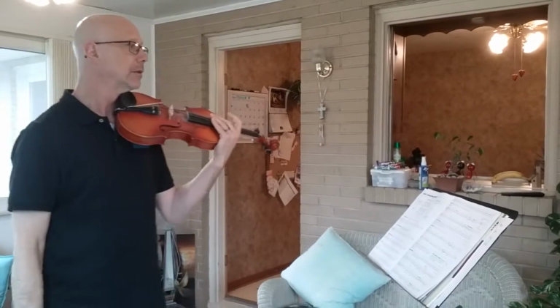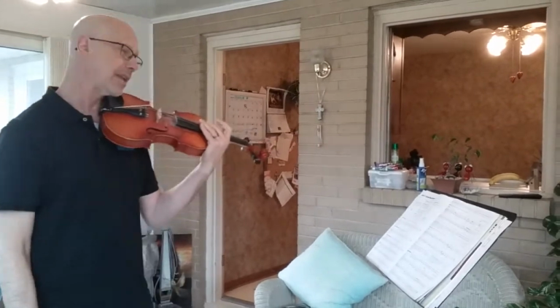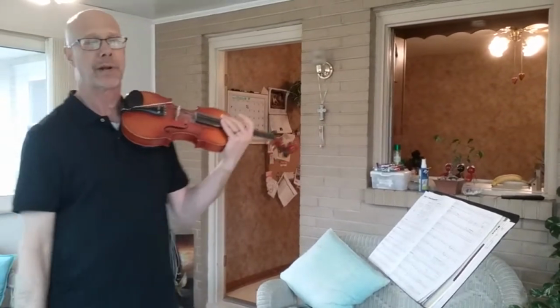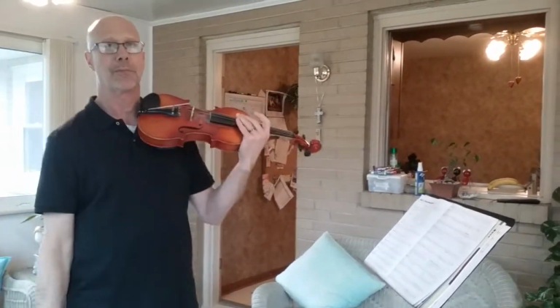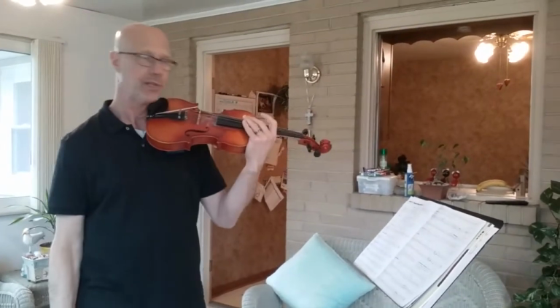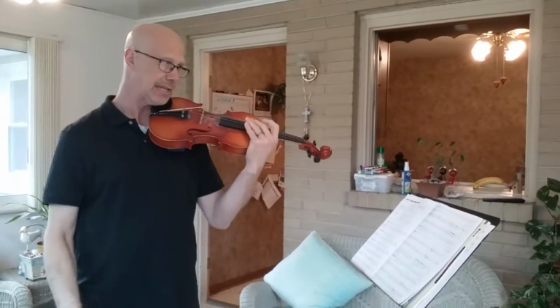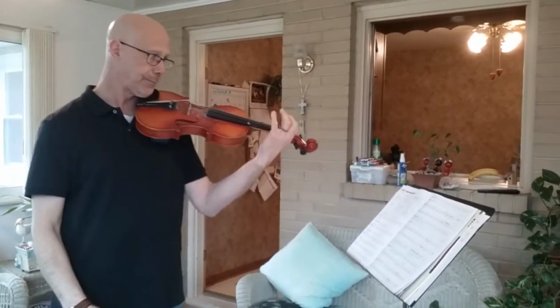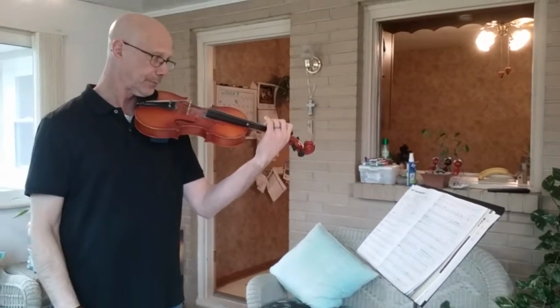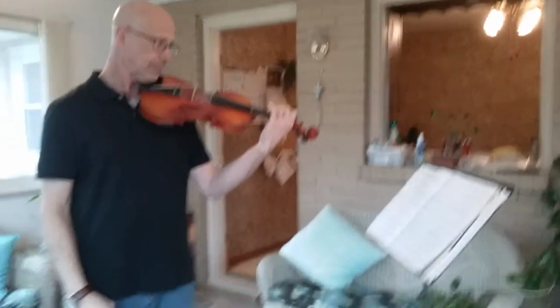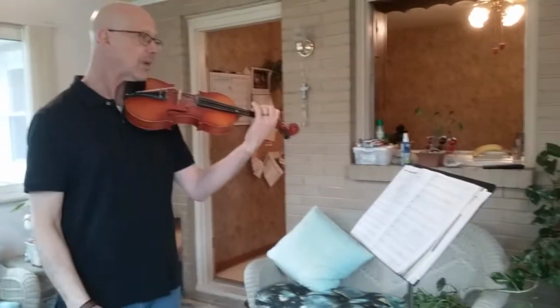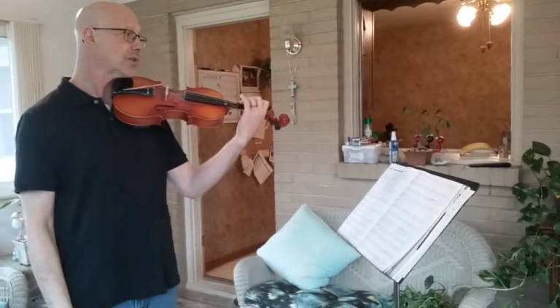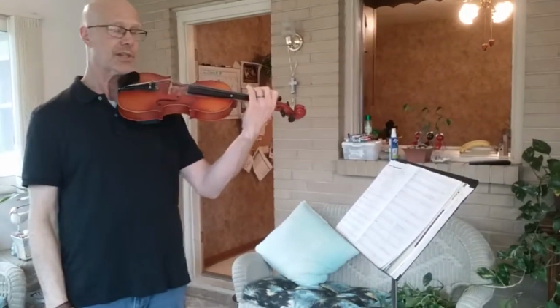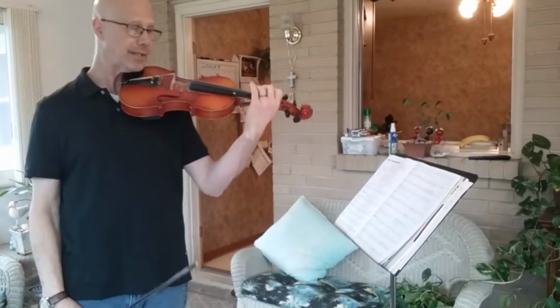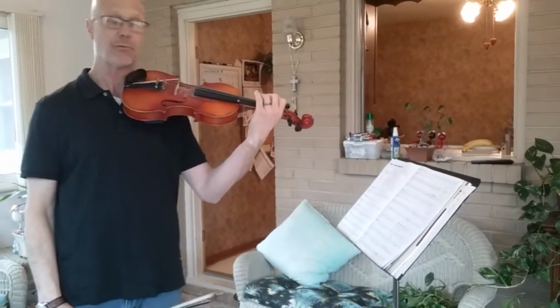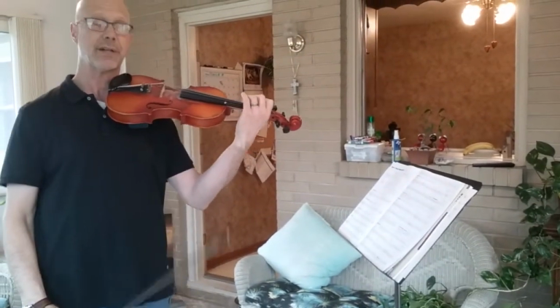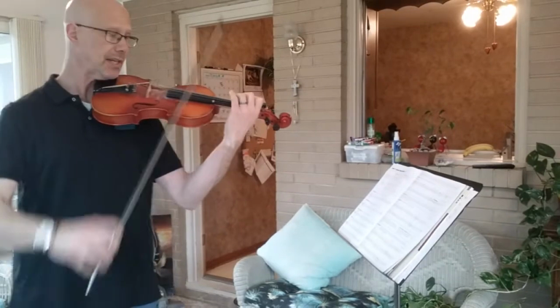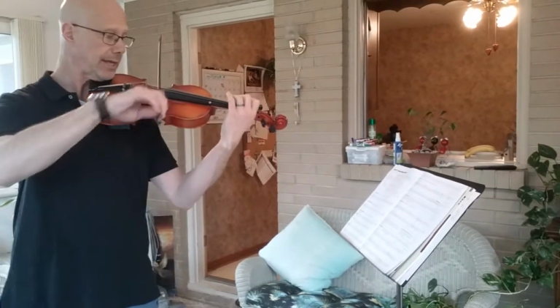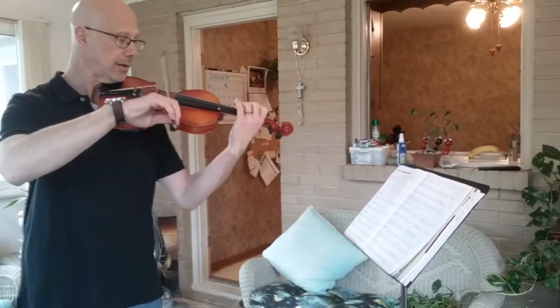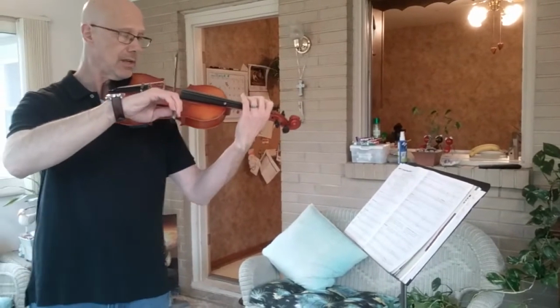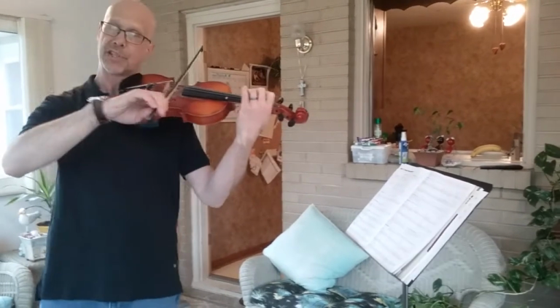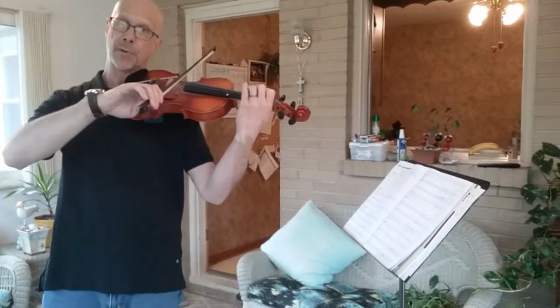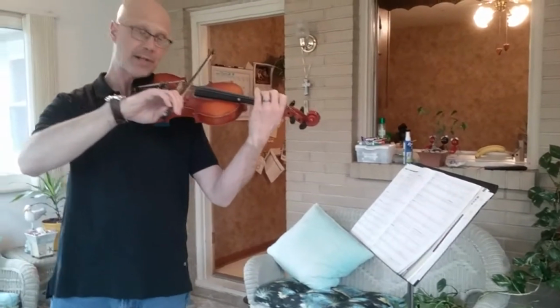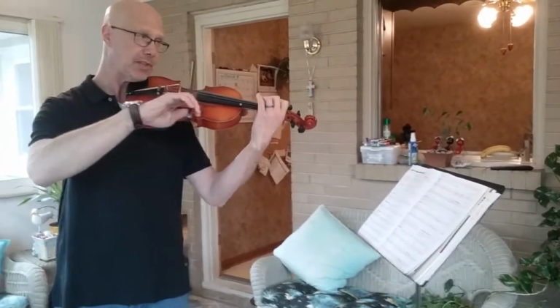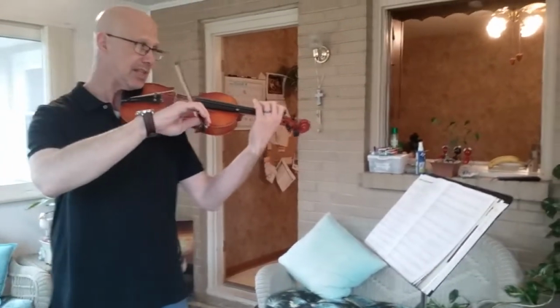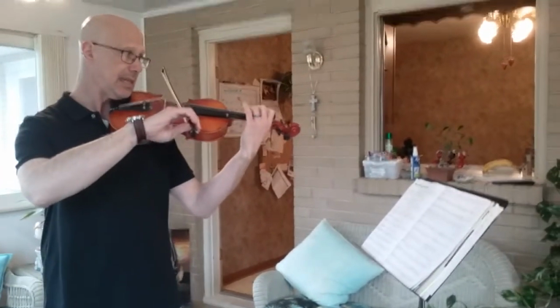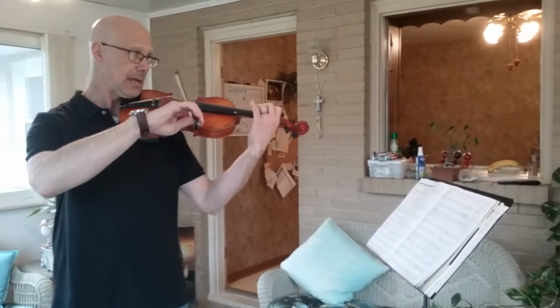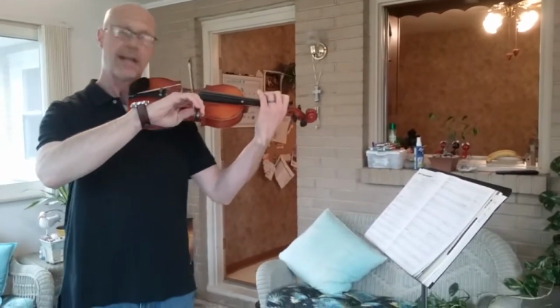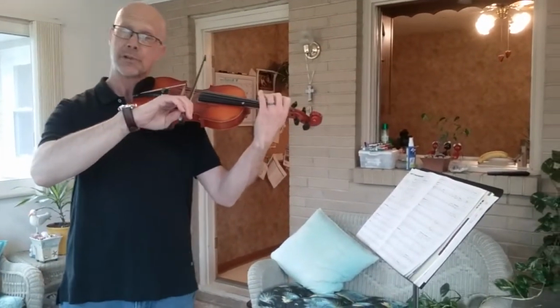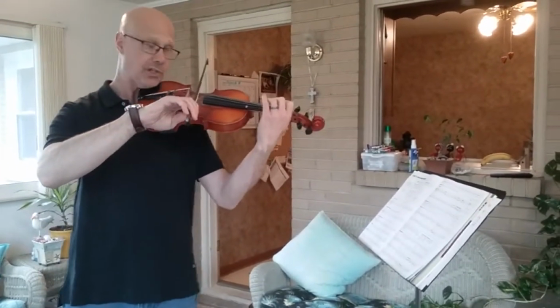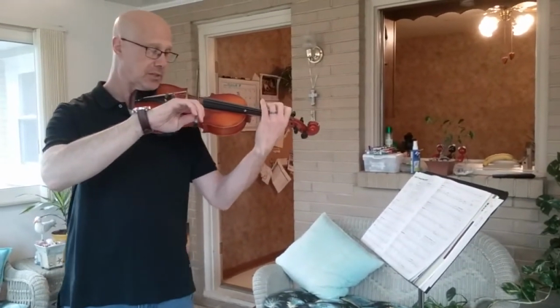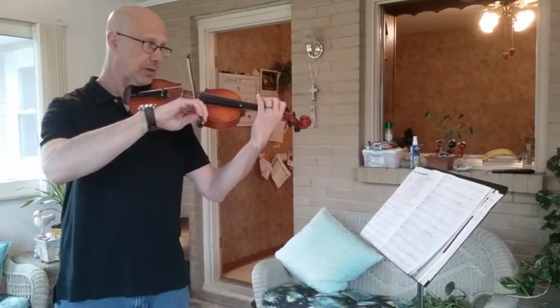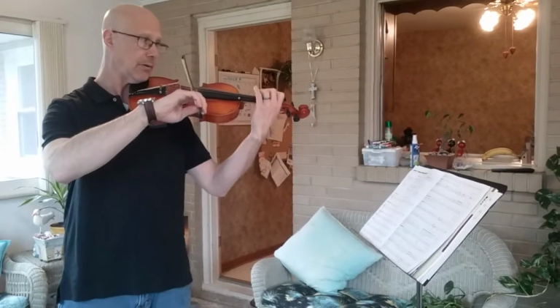So now we're ready for March in C. This one starts in the mezzo forte, our center lane. I'm going to set my bow right there with a C natural on the G string — that's my starting note.